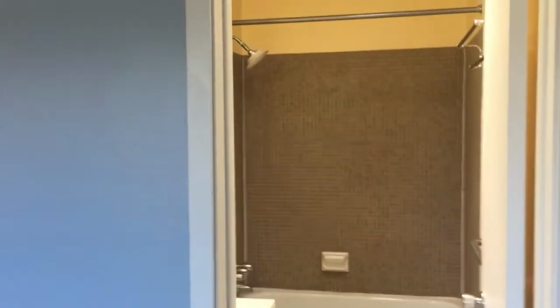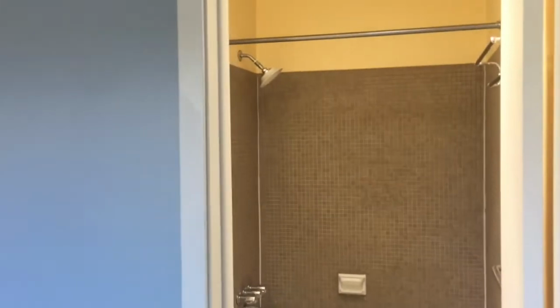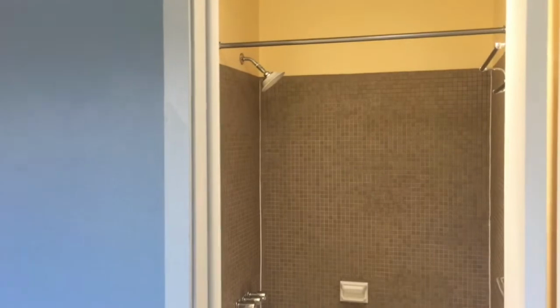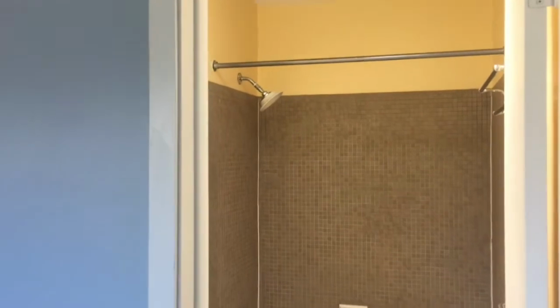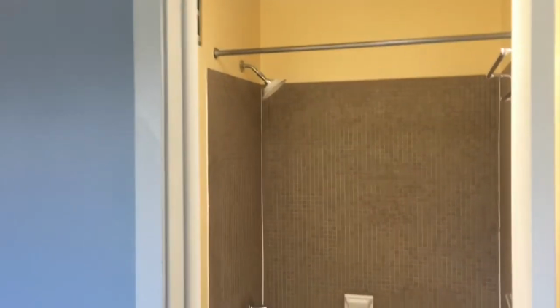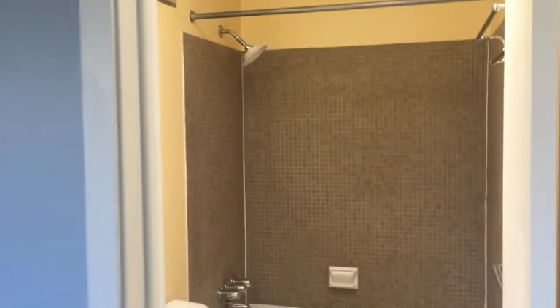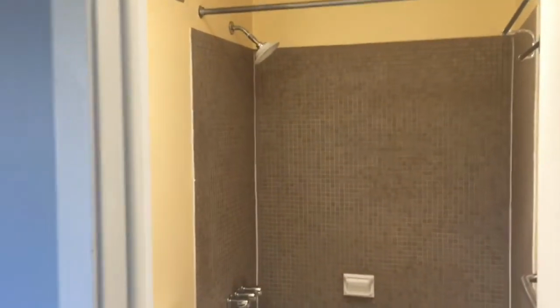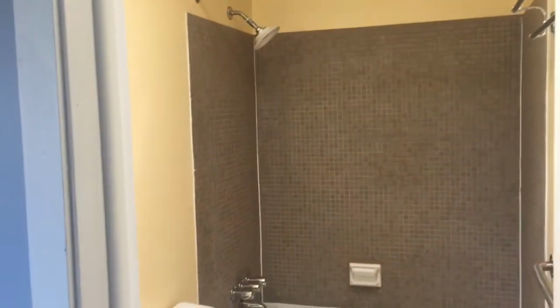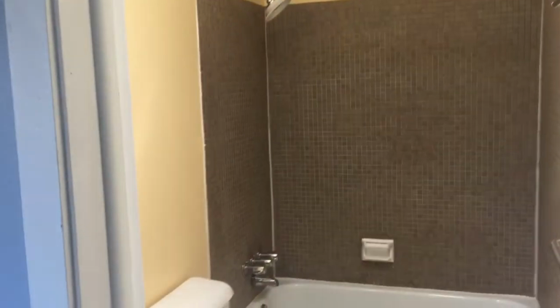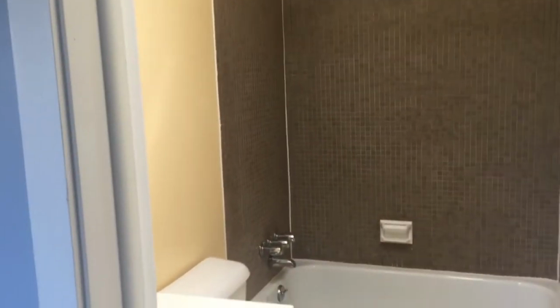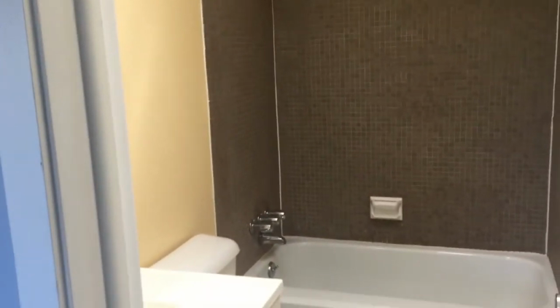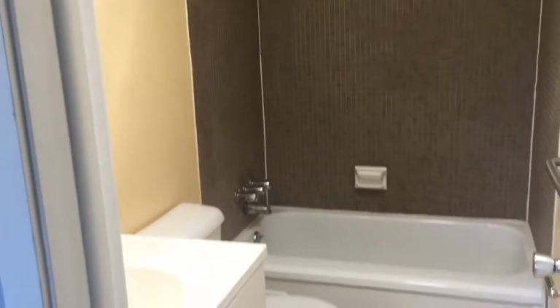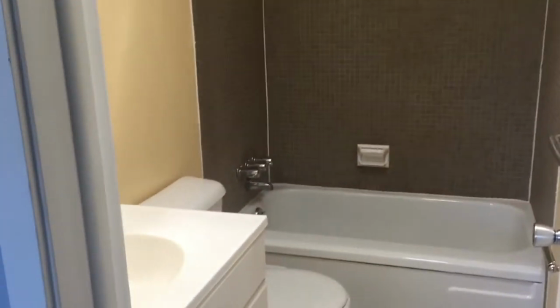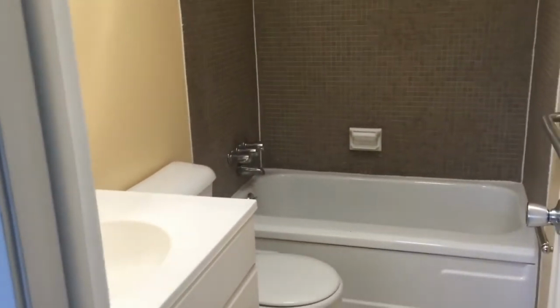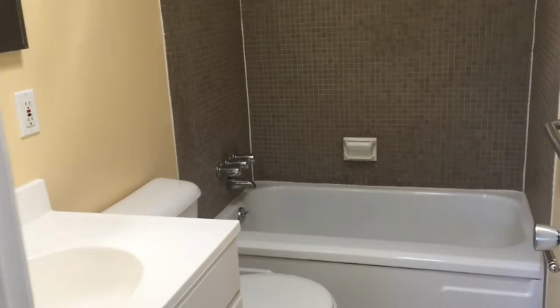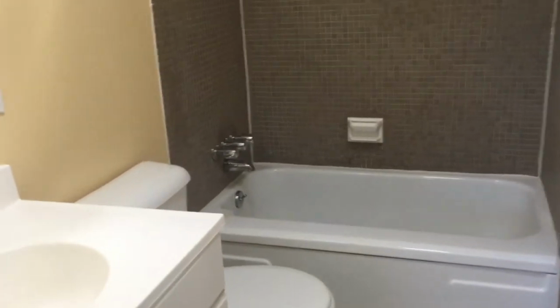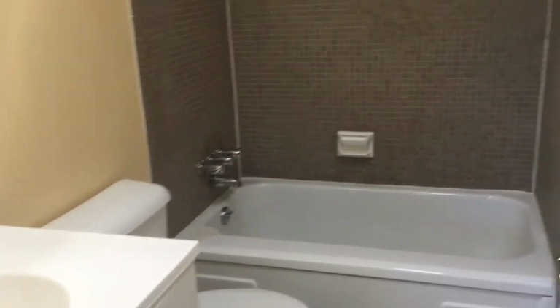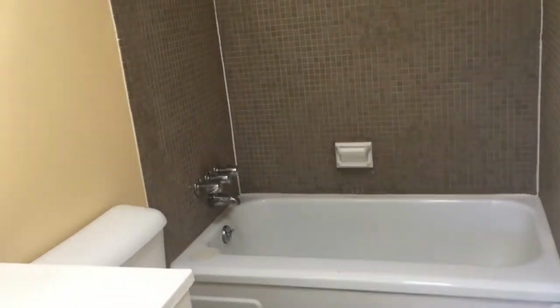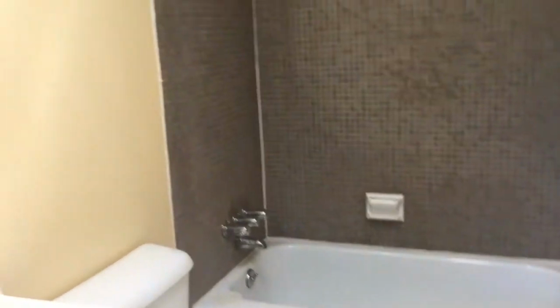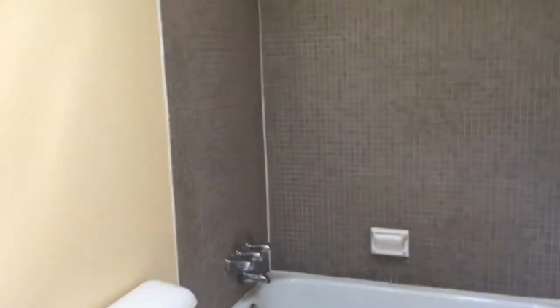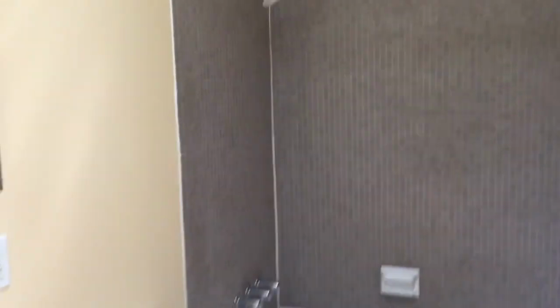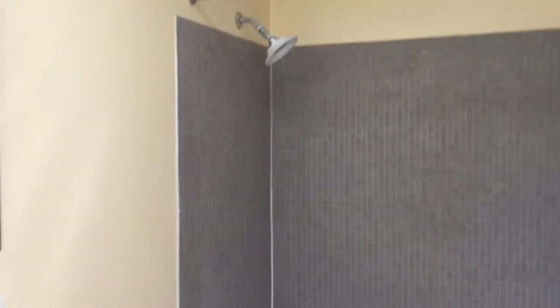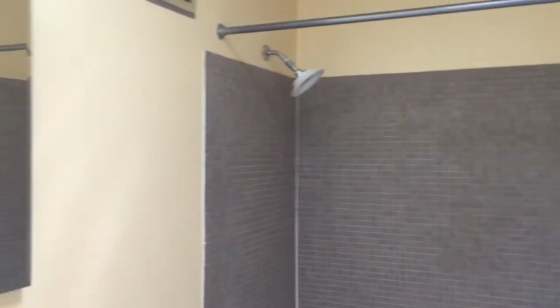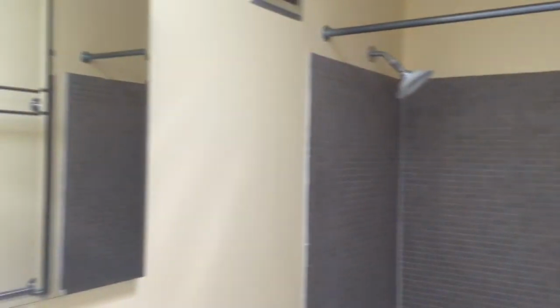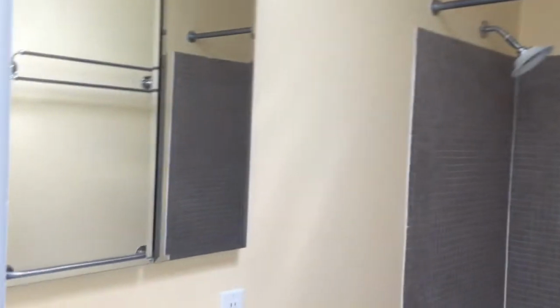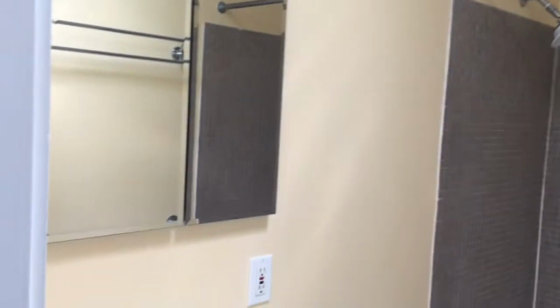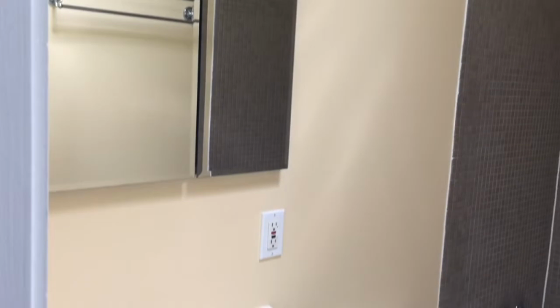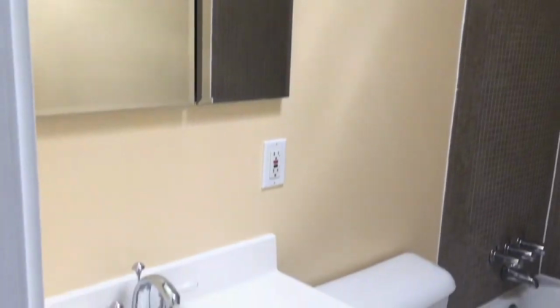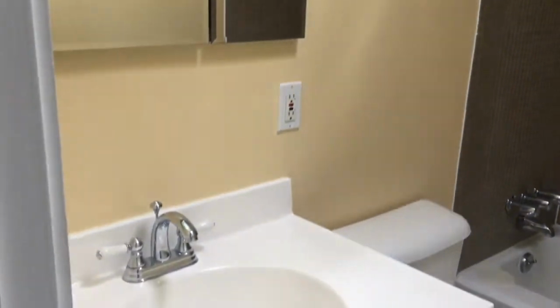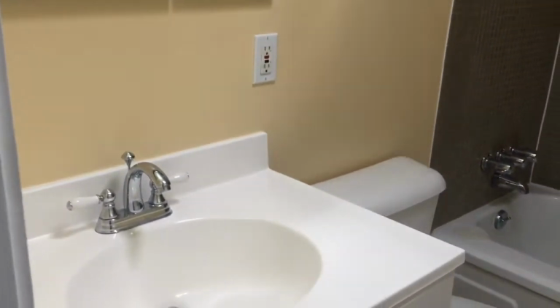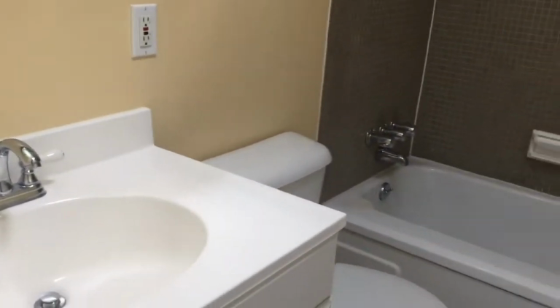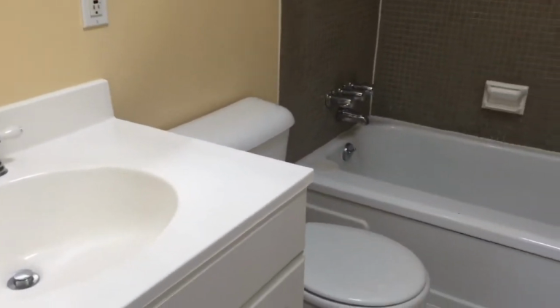This is a nice full bath within the master suite — very nice tiled bathtub with a full shower, sink cabinet, and toilet.